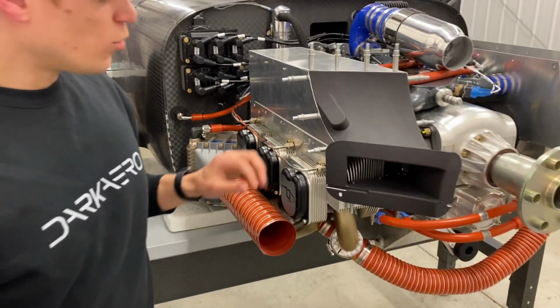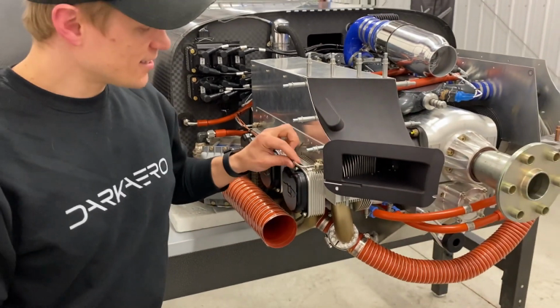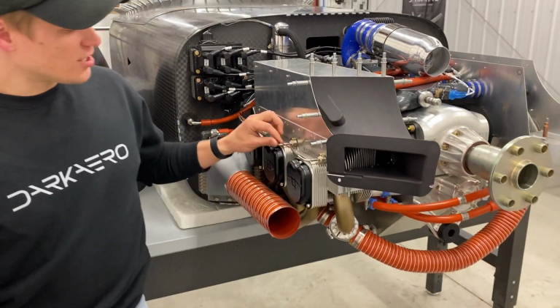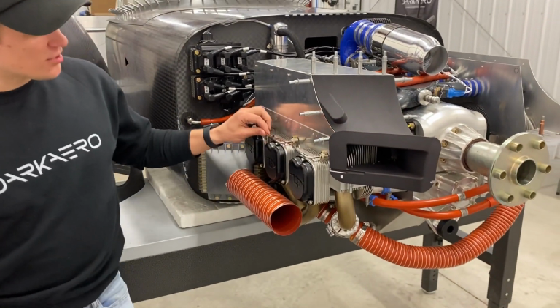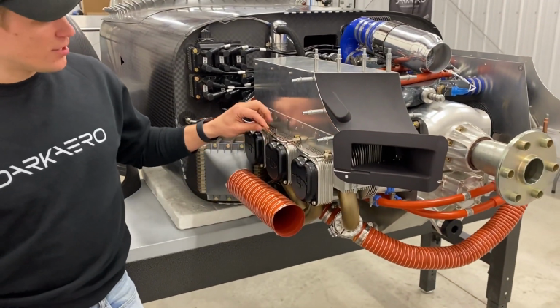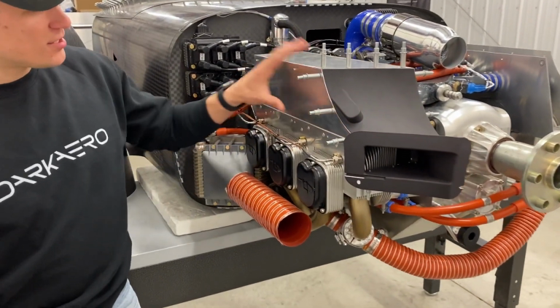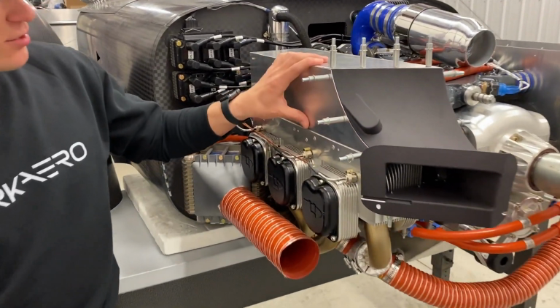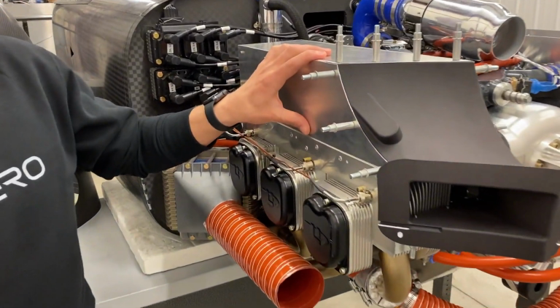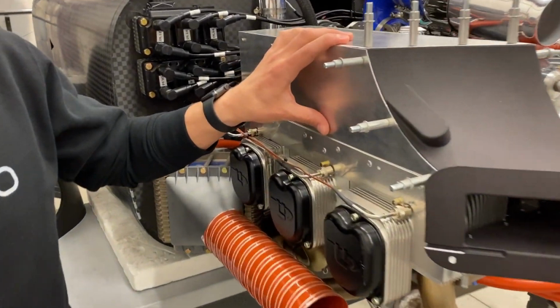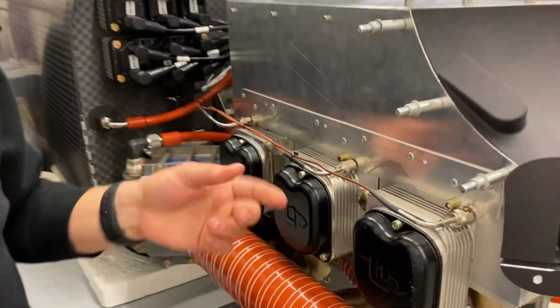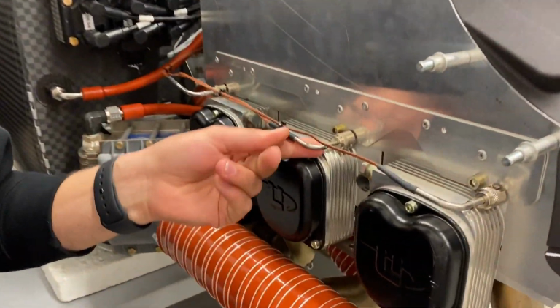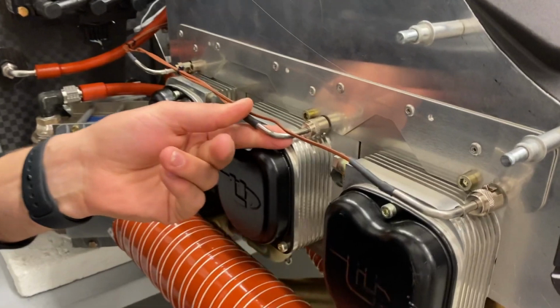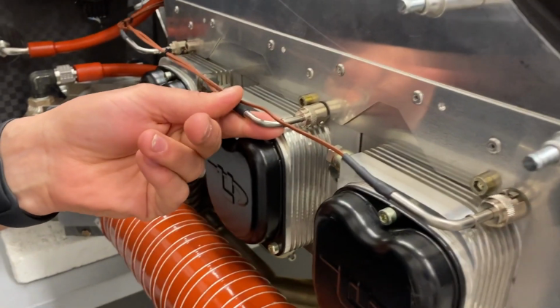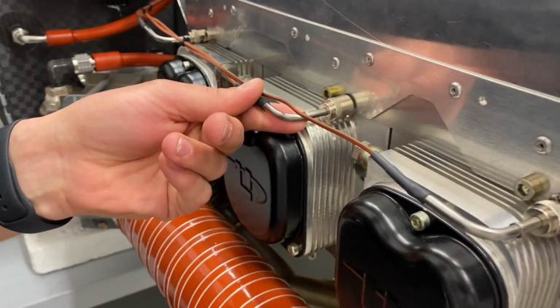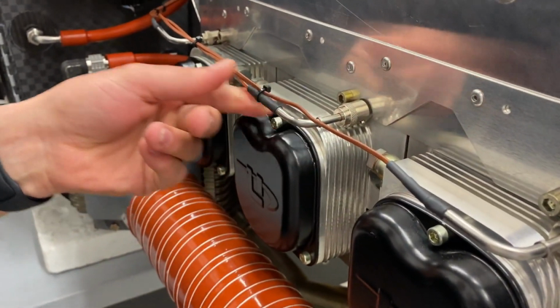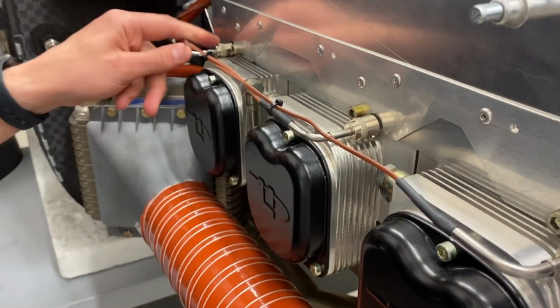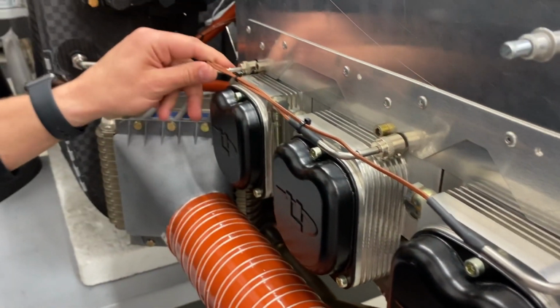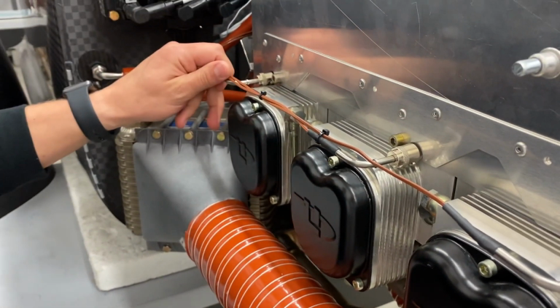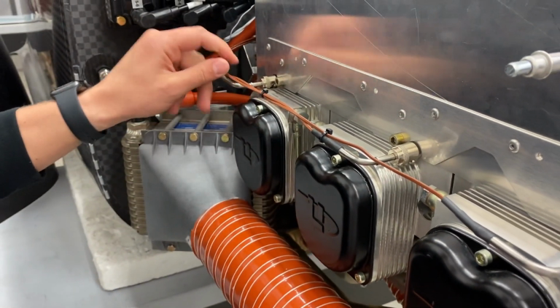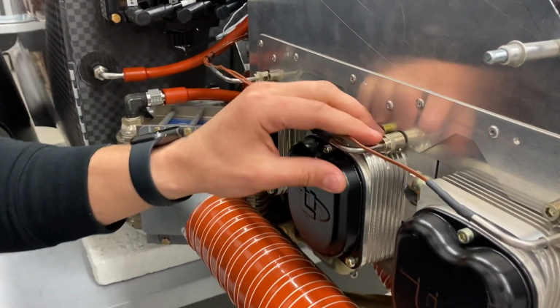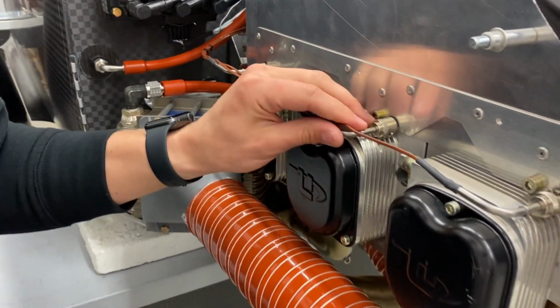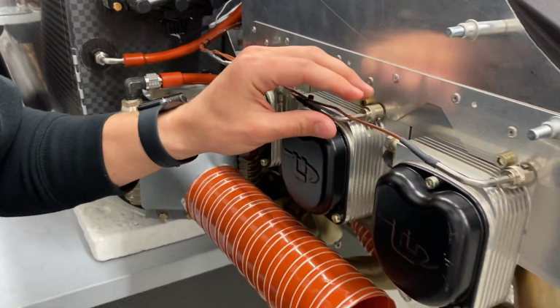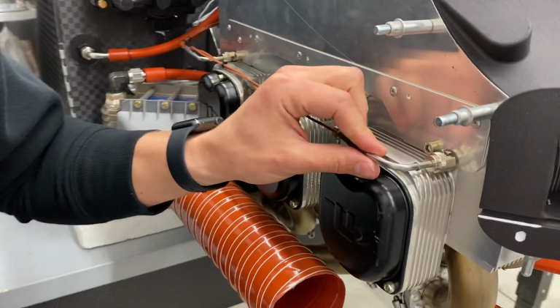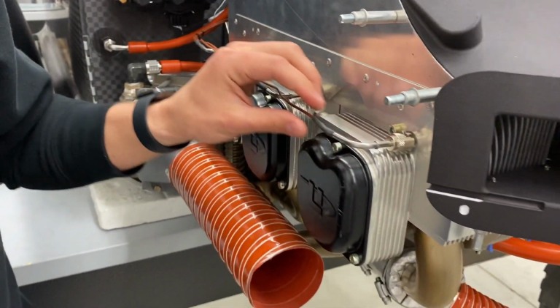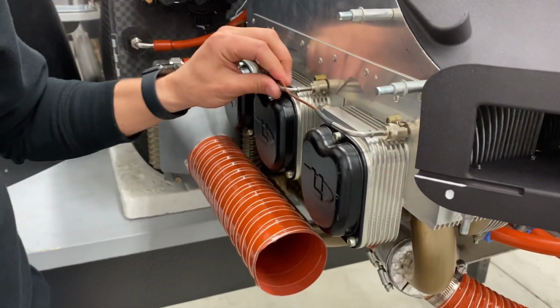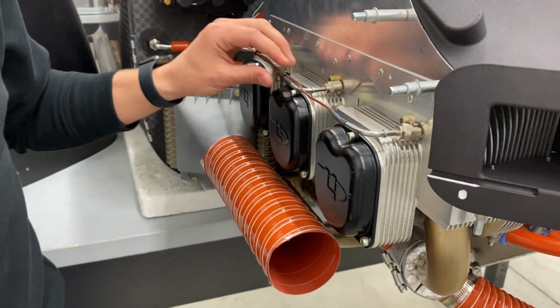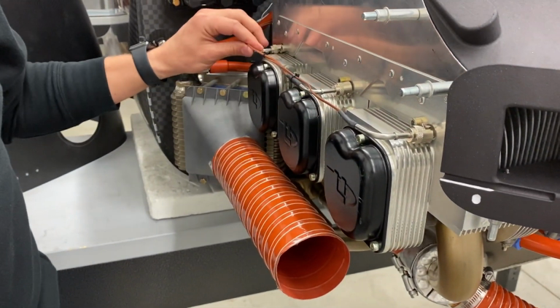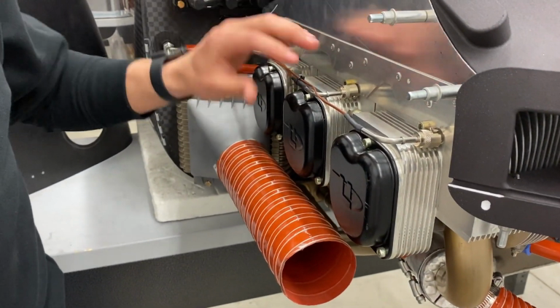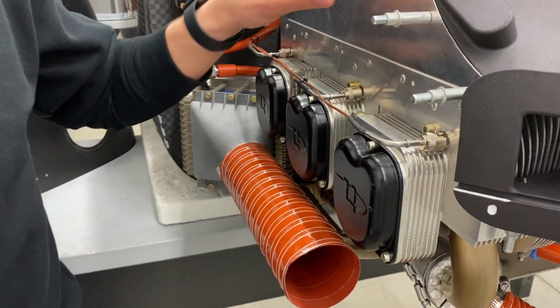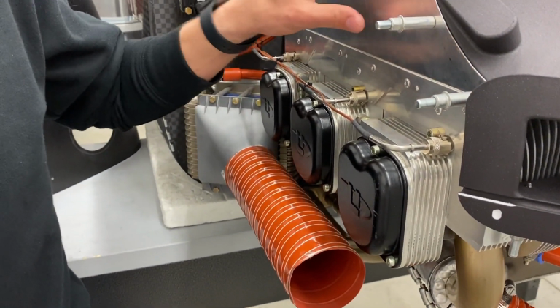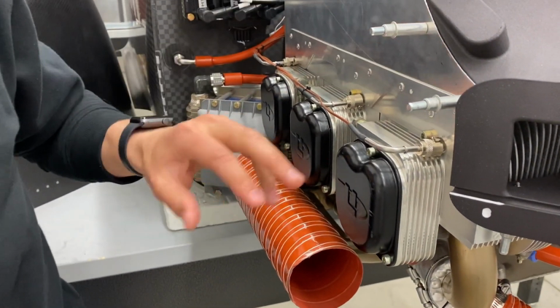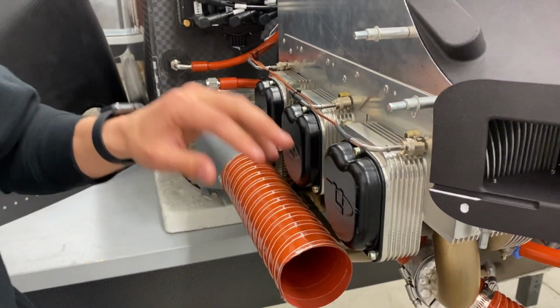One last thing to touch on over here — you can see the cylinder head temperature sensors on the cylinder cooling boxes. There's one for each cylinder and those allow us to monitor and gauge the temperatures in the cylinders.